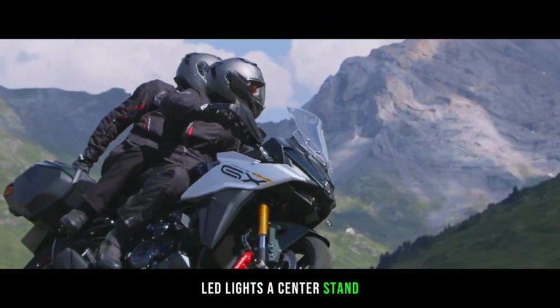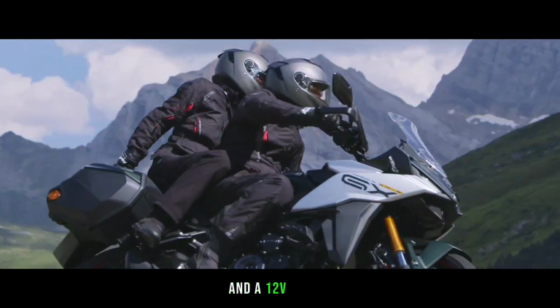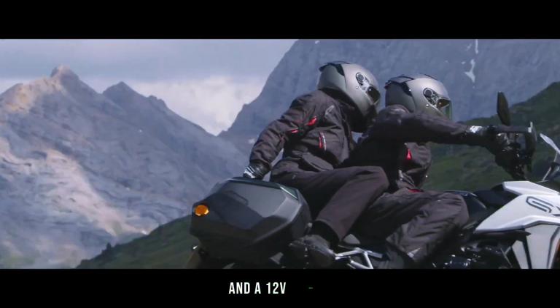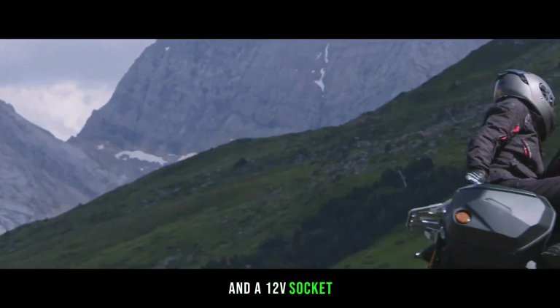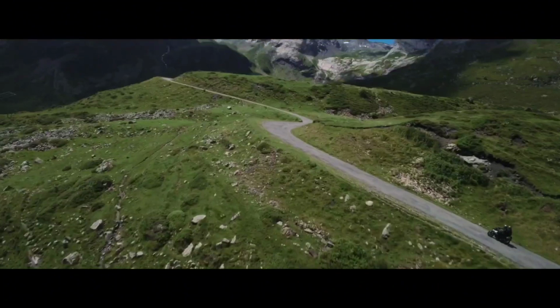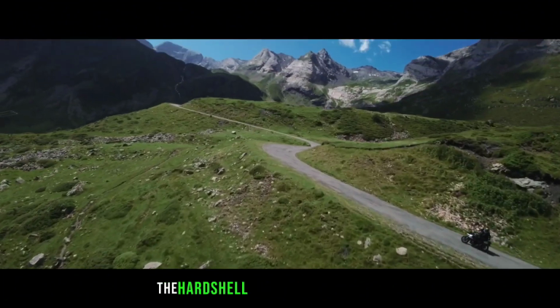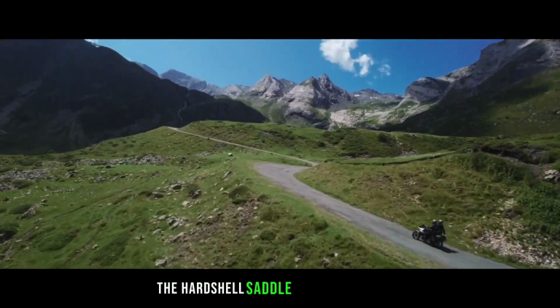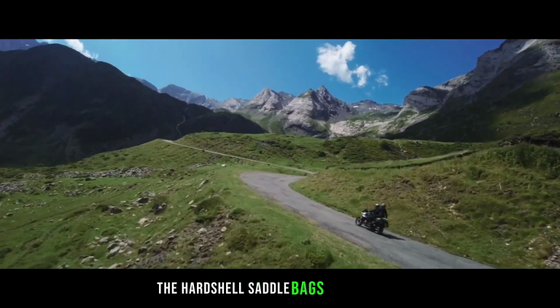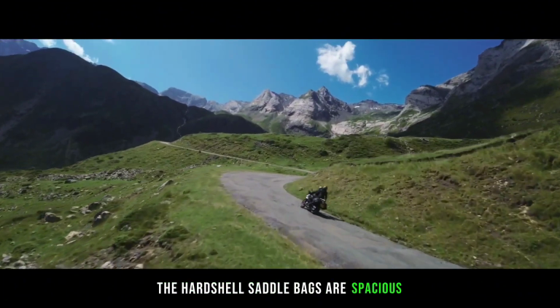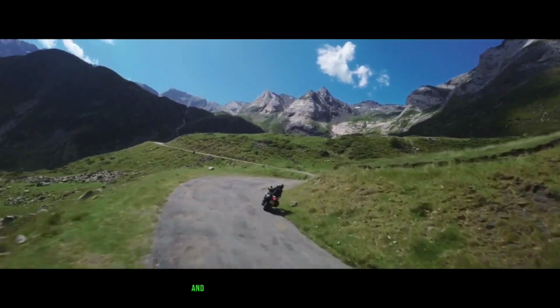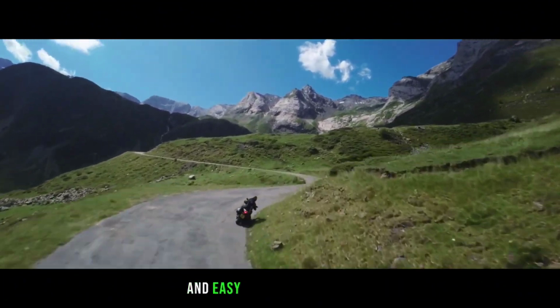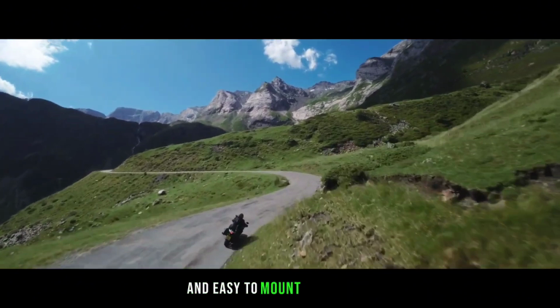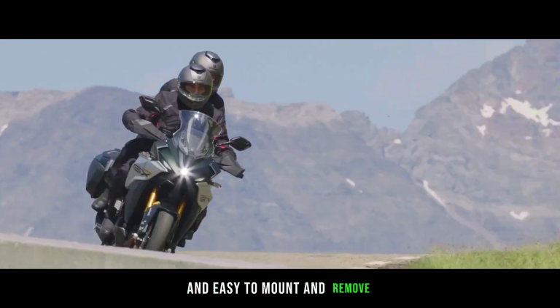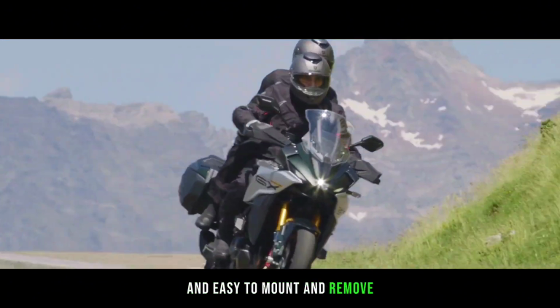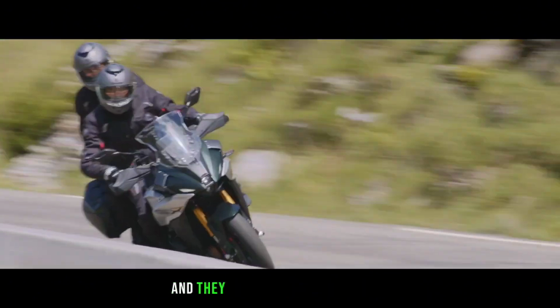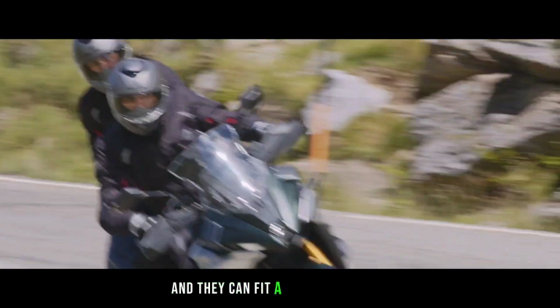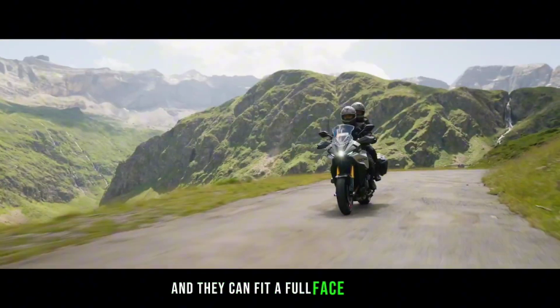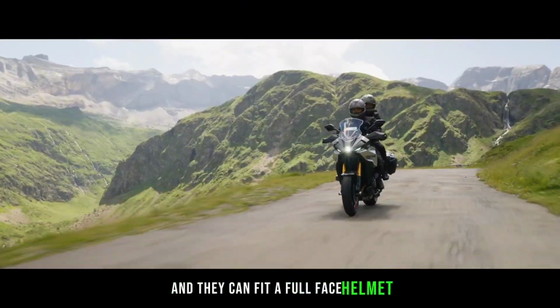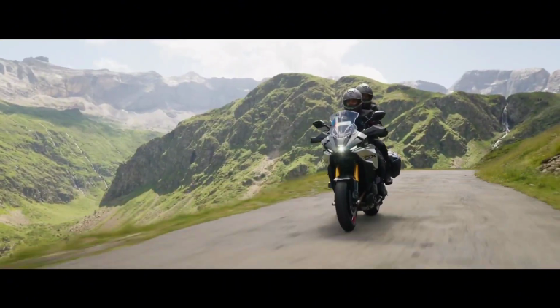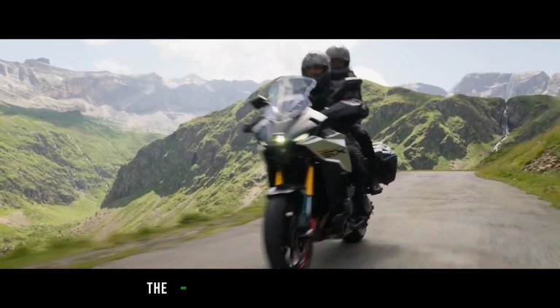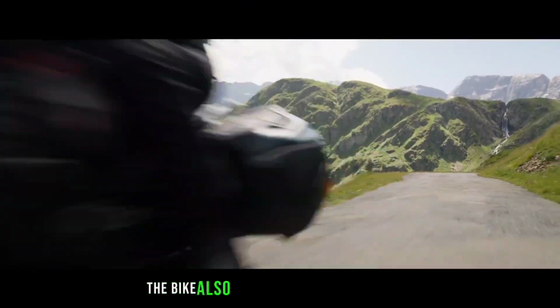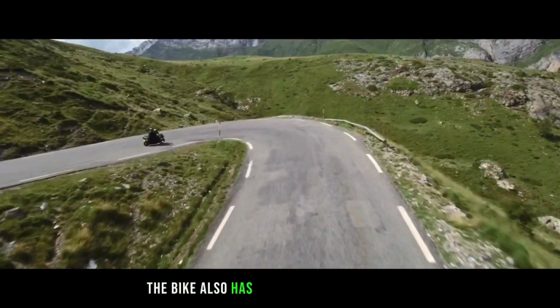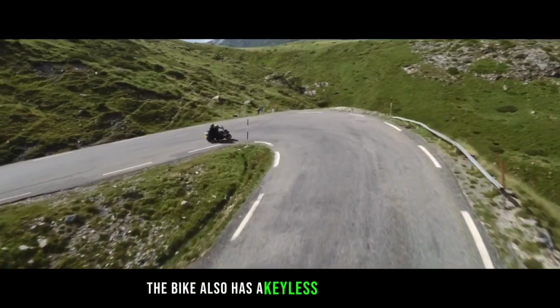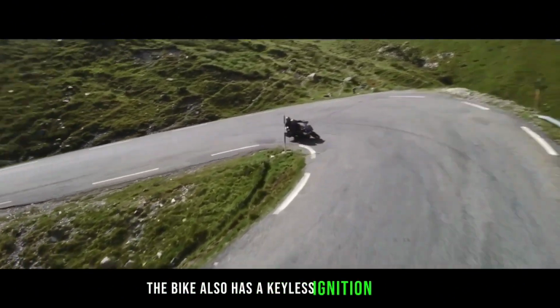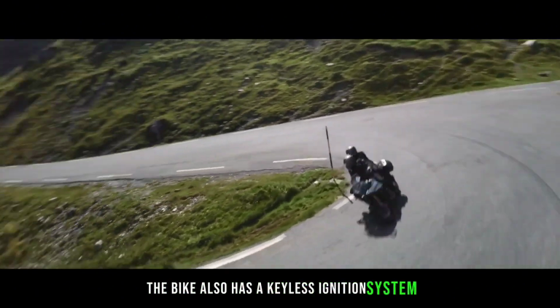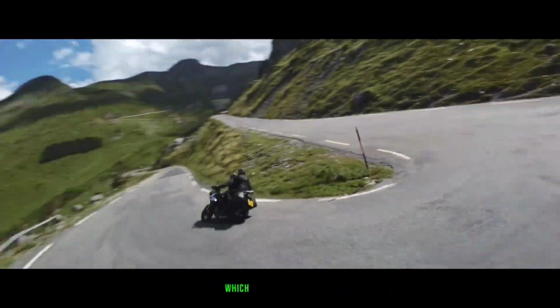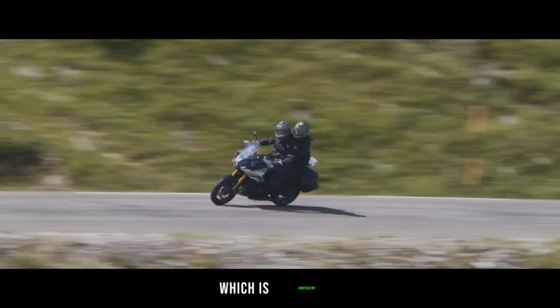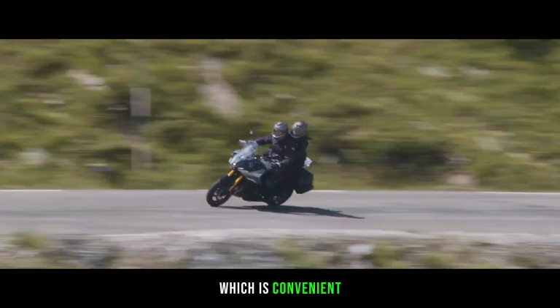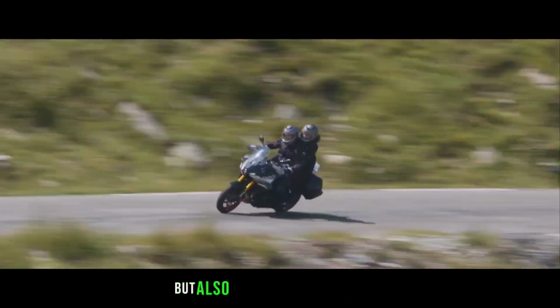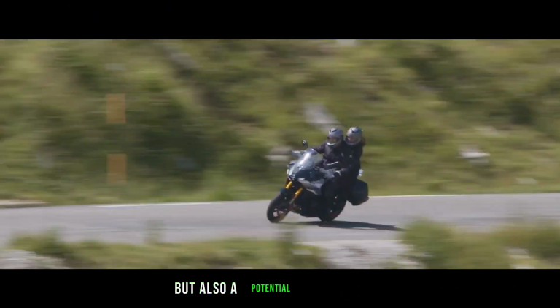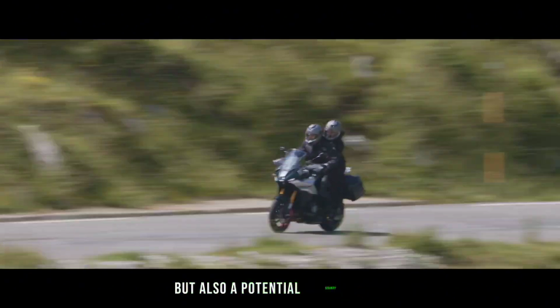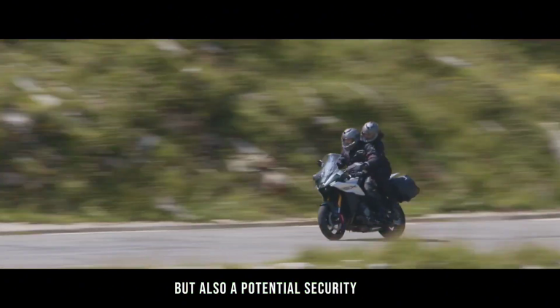The hardshell saddlebags are spacious and easy to mount and remove, and they can fit a full-face helmet. The bike also has a keyless ignition system, which is convenient but also a potential security risk.